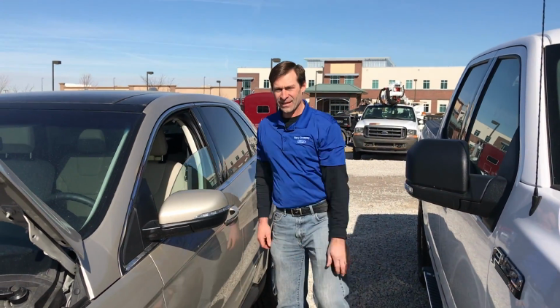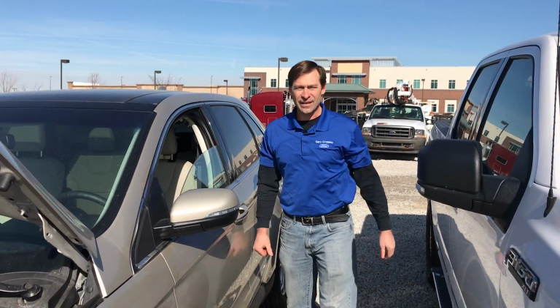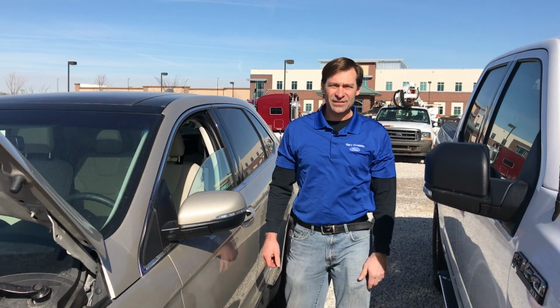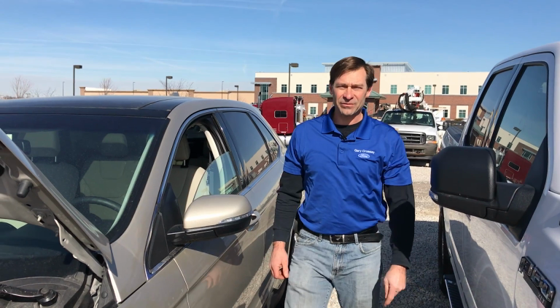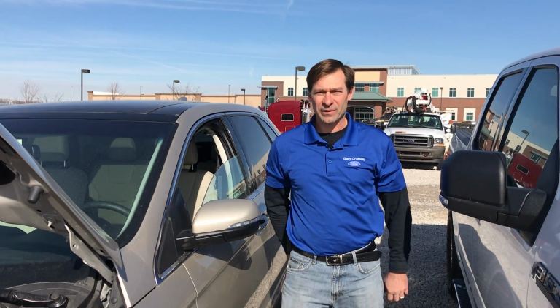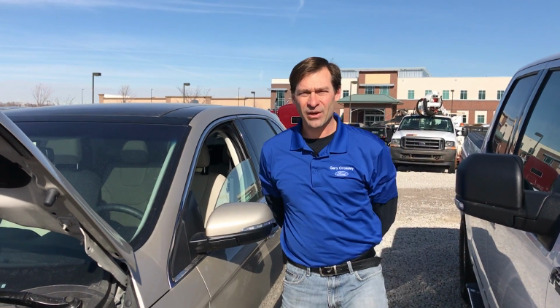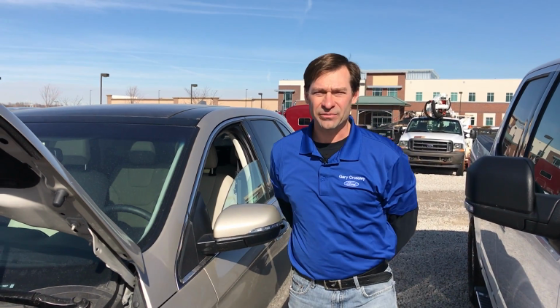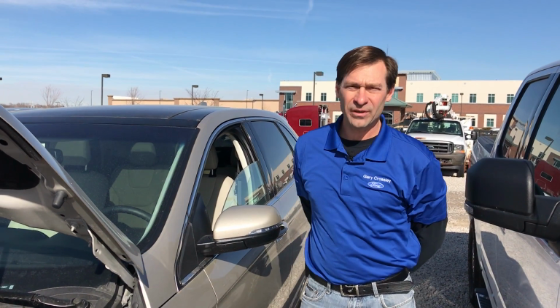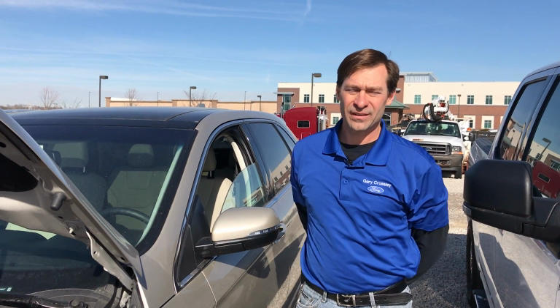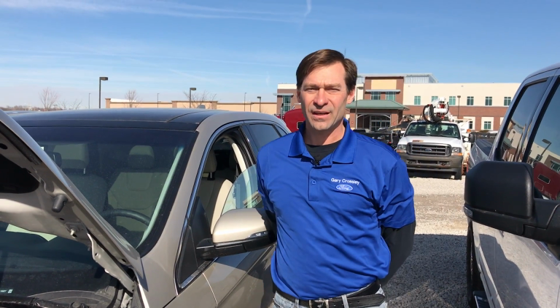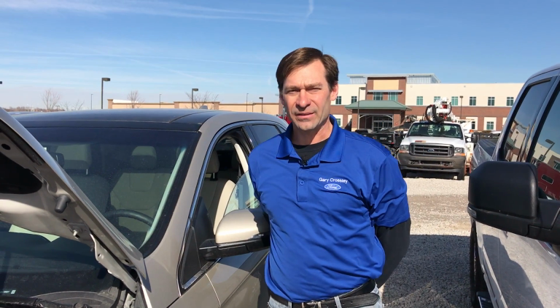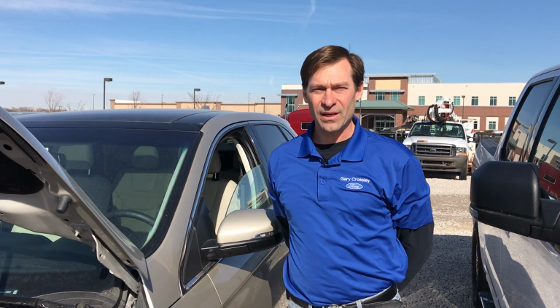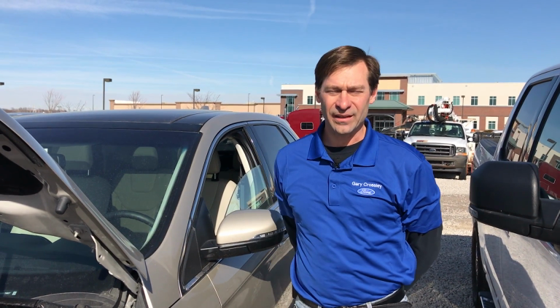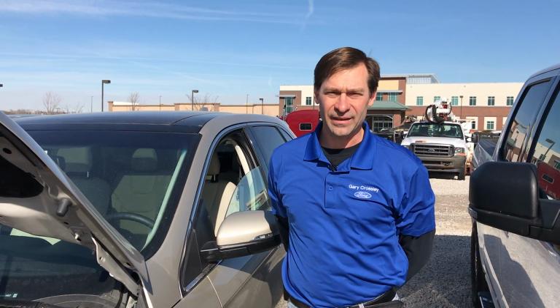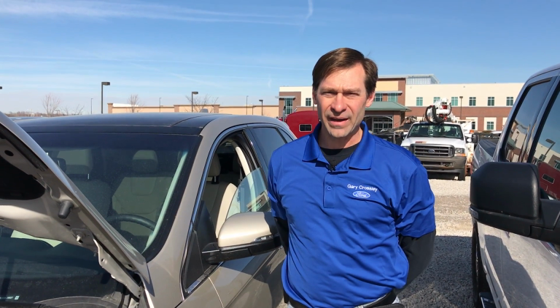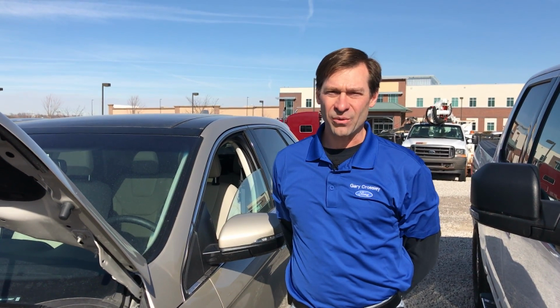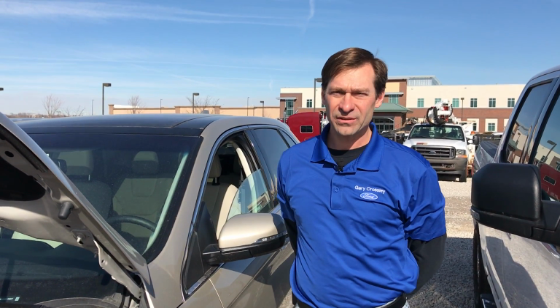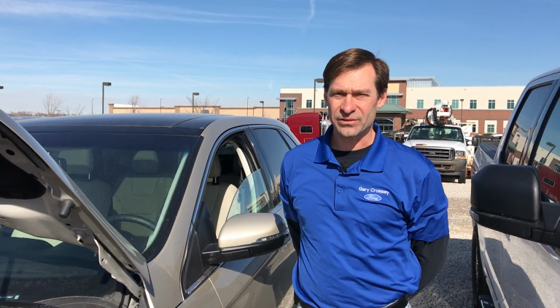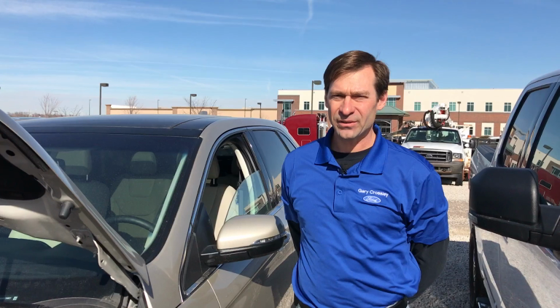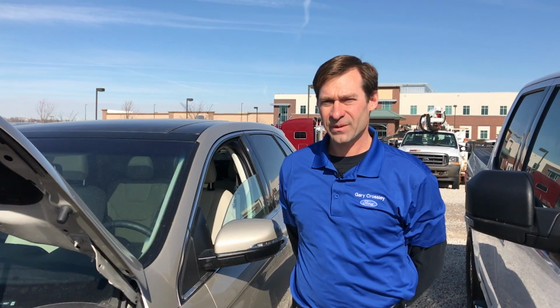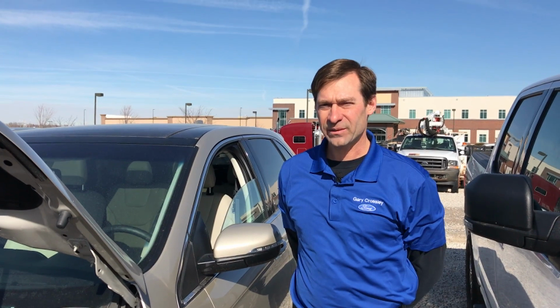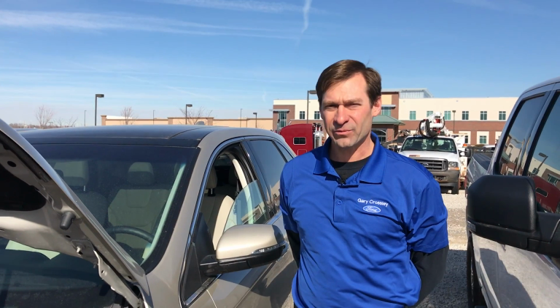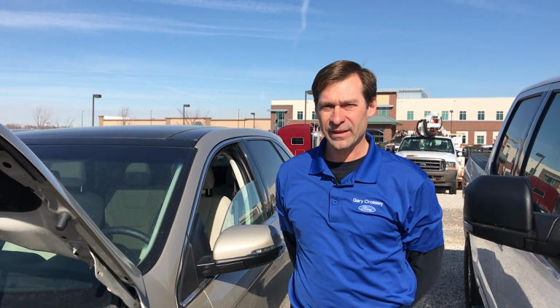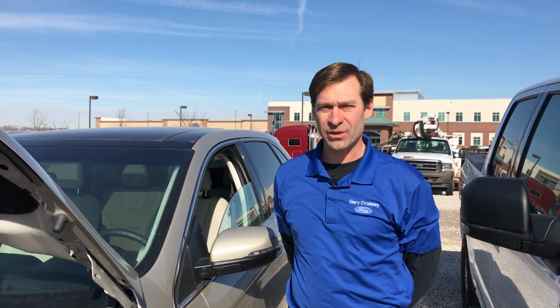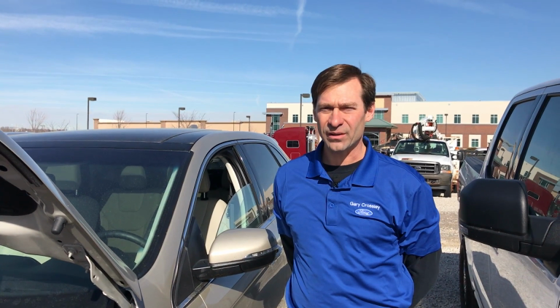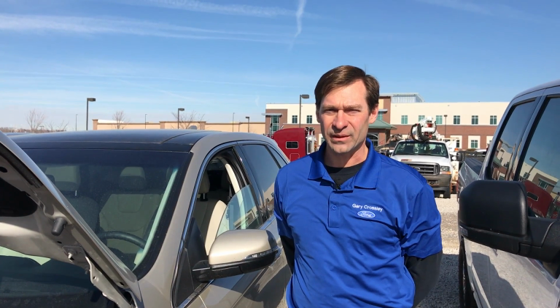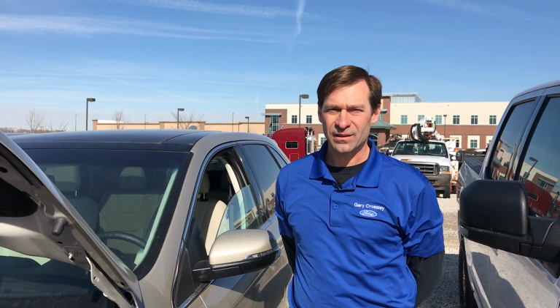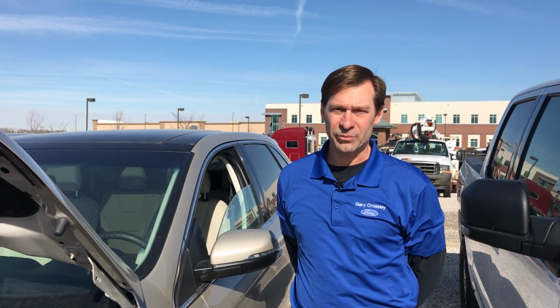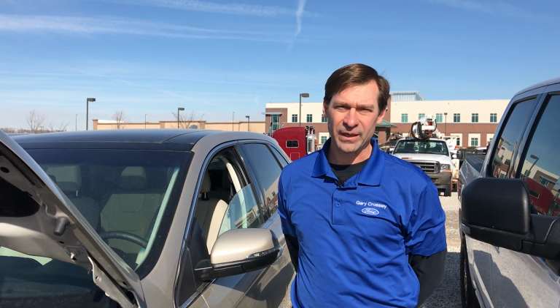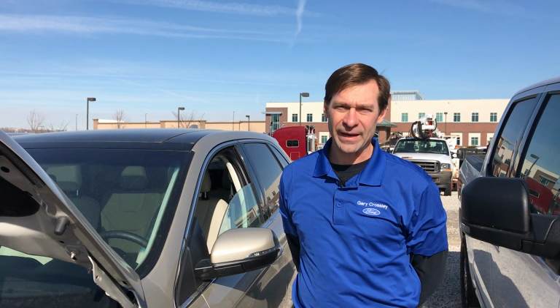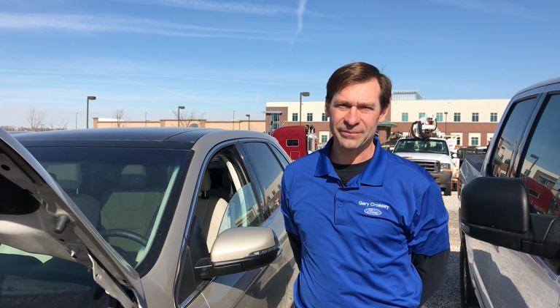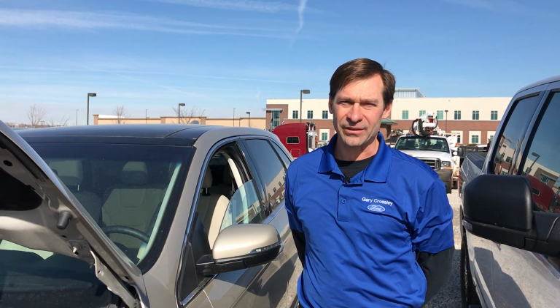Again, this is David from Gary Crossley Ford. Good luck, and if you have any questions or concerns, please feel free to give us a call — we'd love to be able to help you out. Thank you.